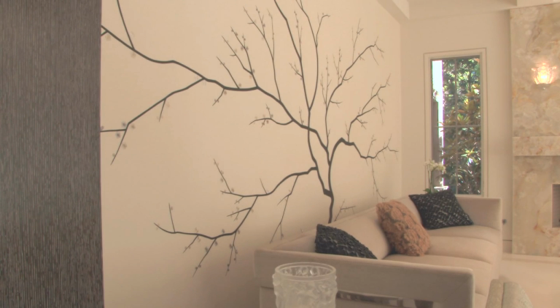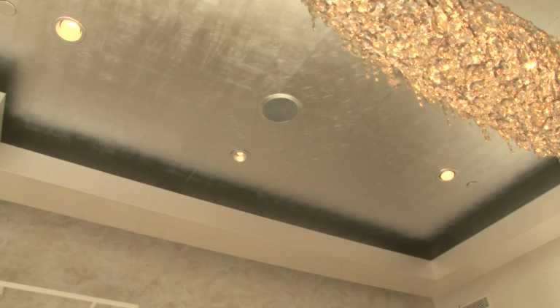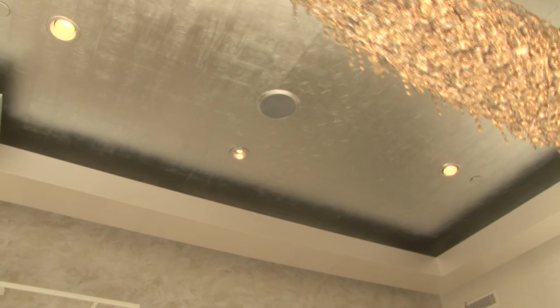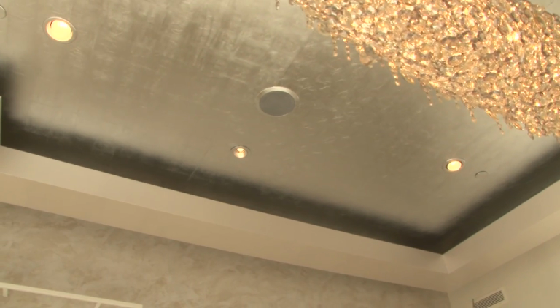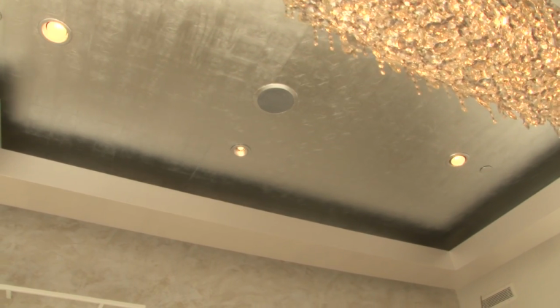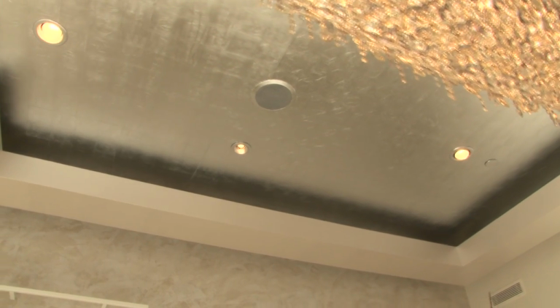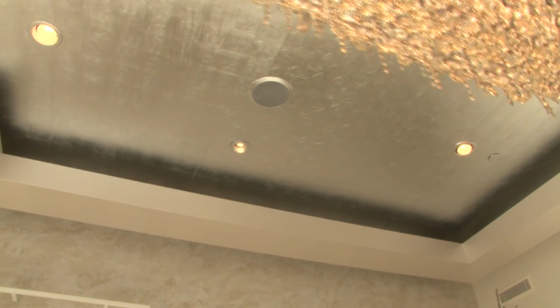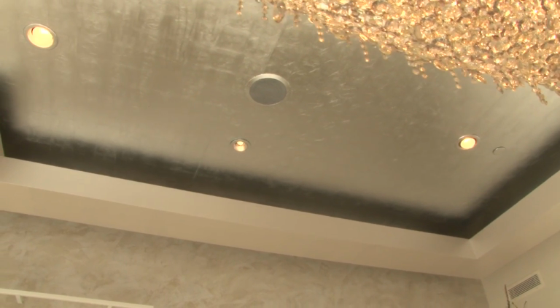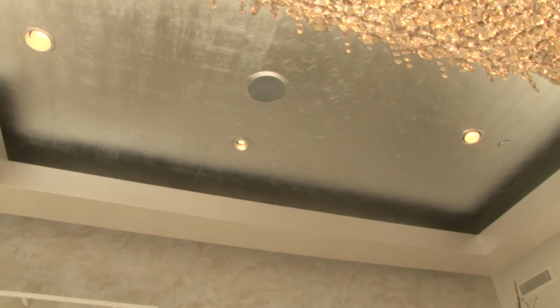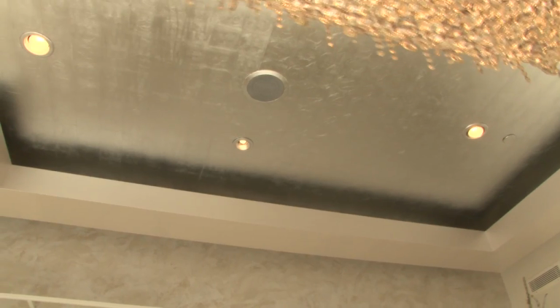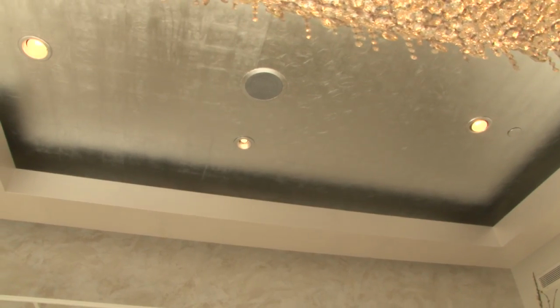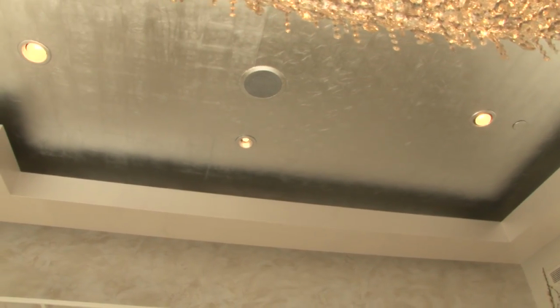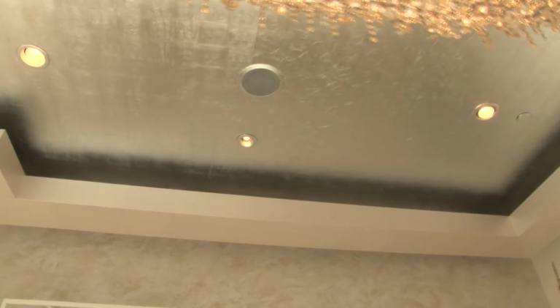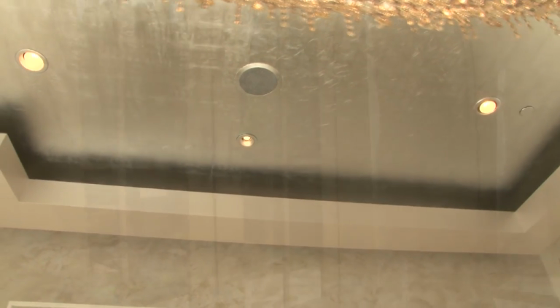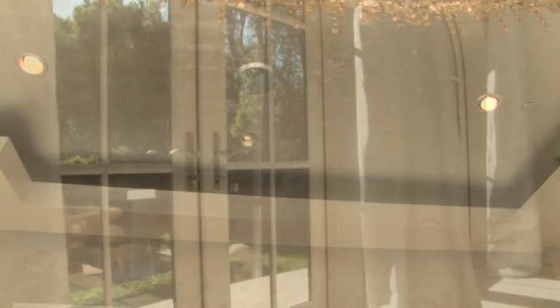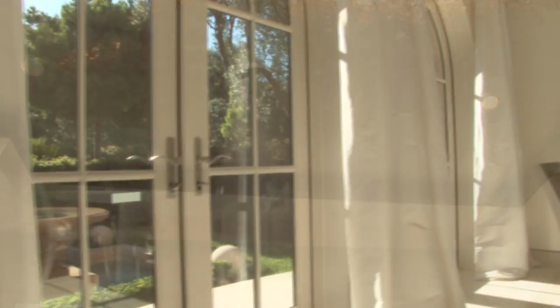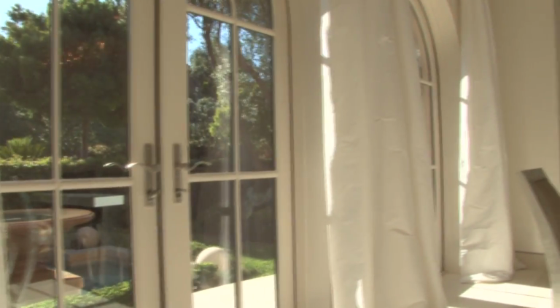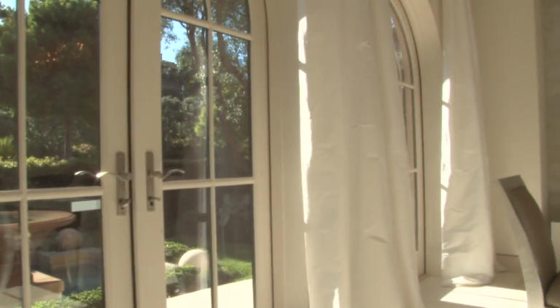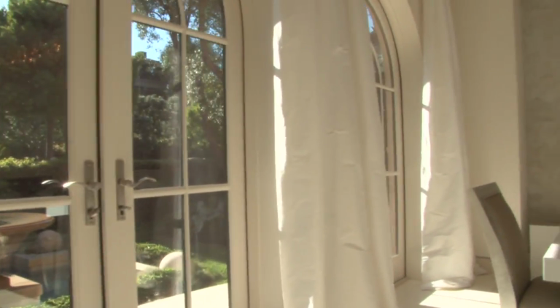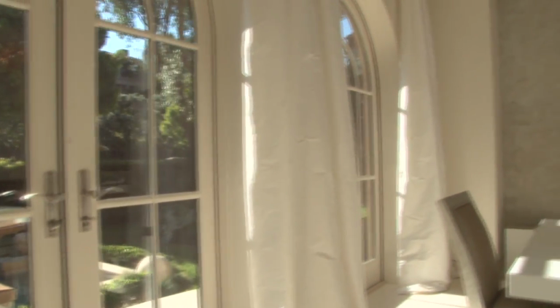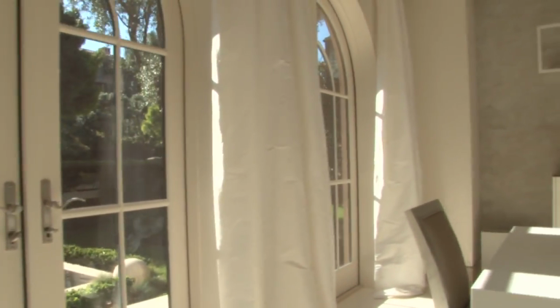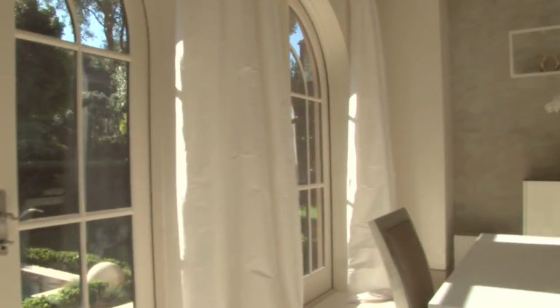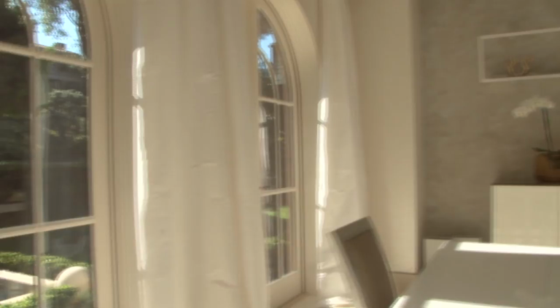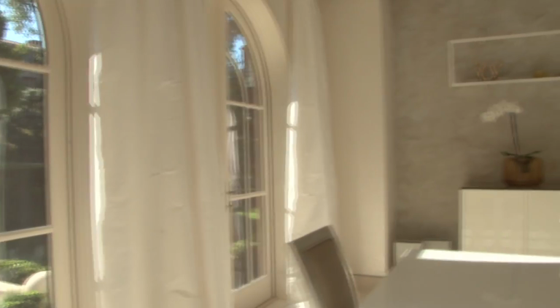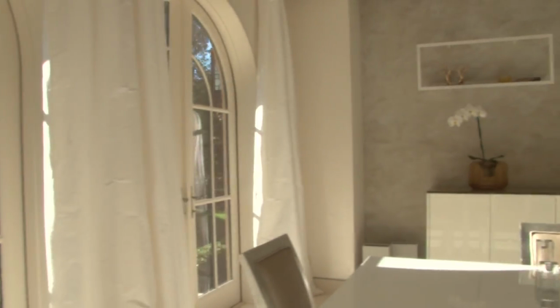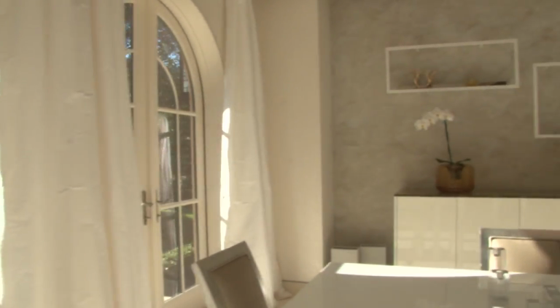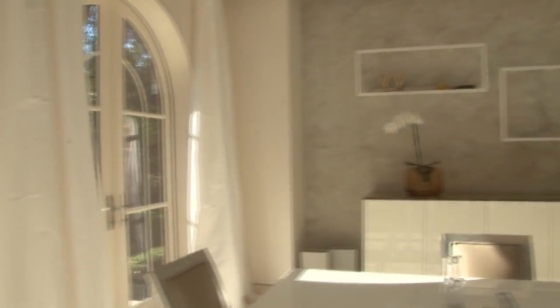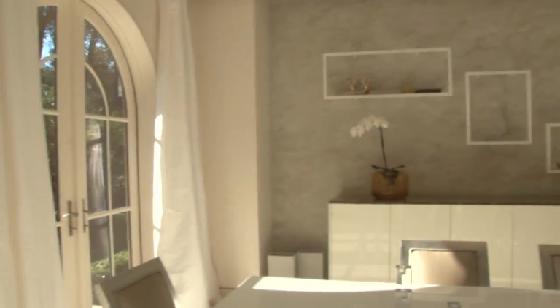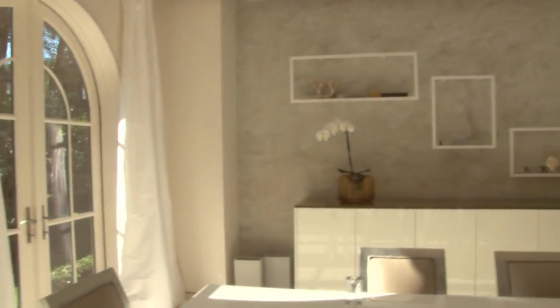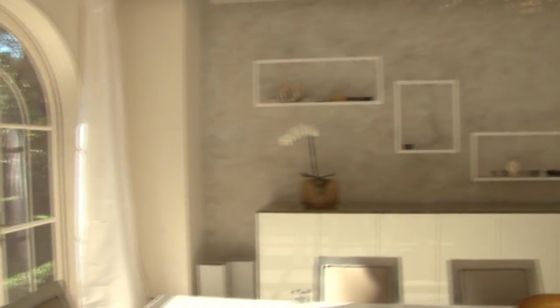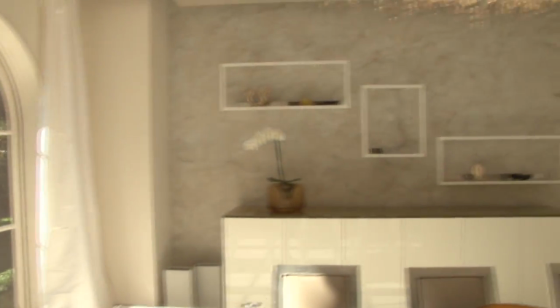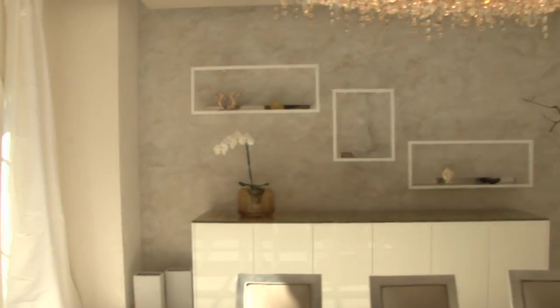The ceilings throughout this residence have not been left without detail. Opposing the living room, the formal dining room has been hand-leafed in silver, the walls covered in silk moiré and Venetian plaster.